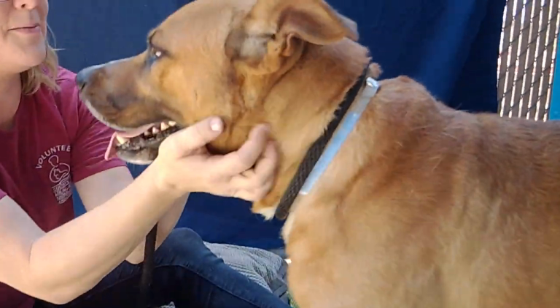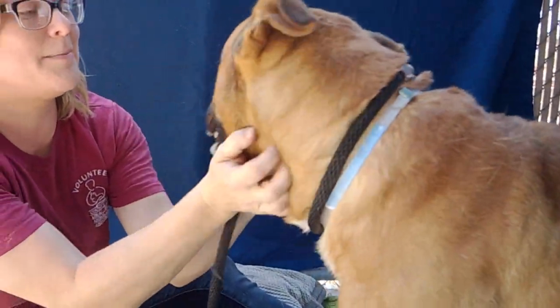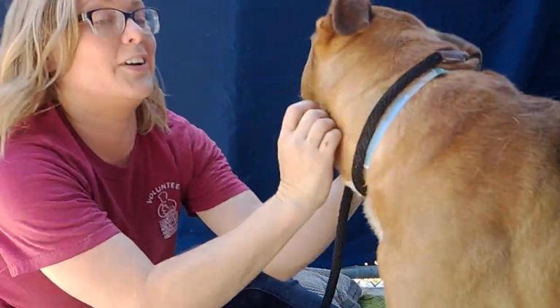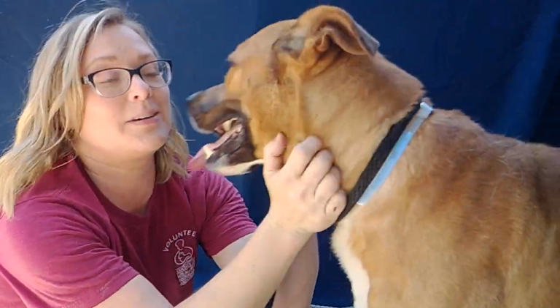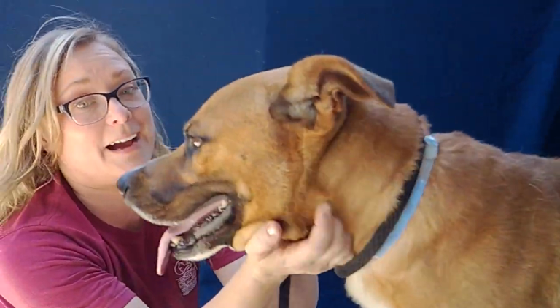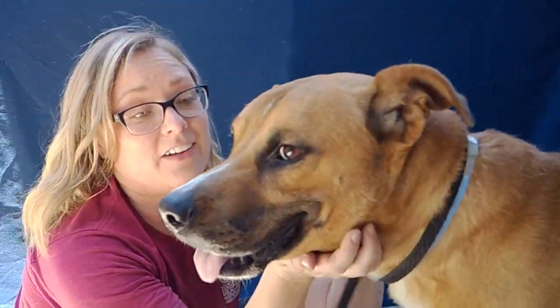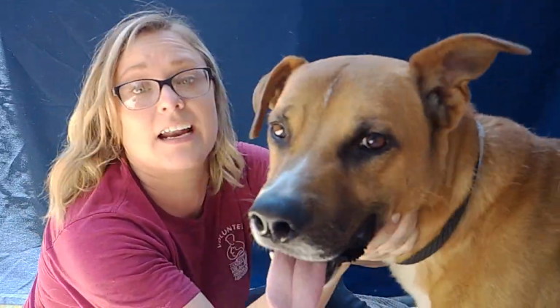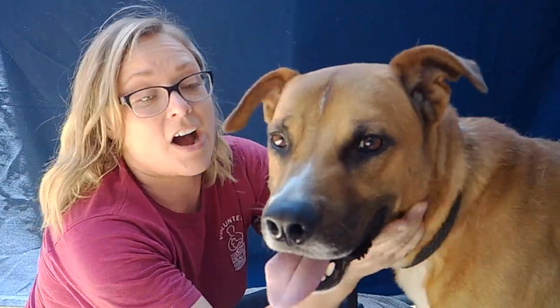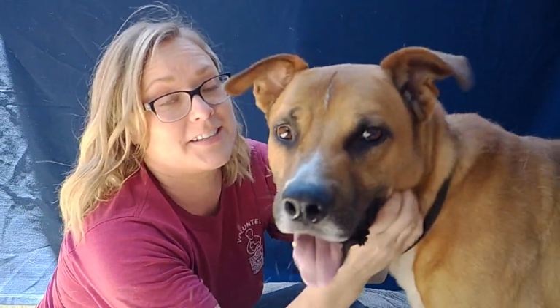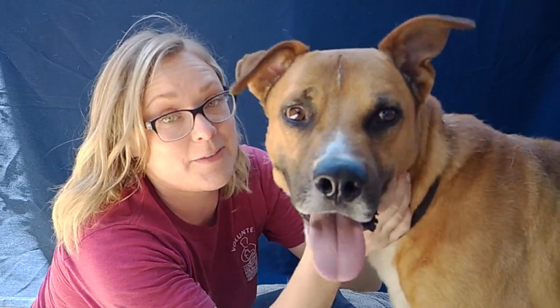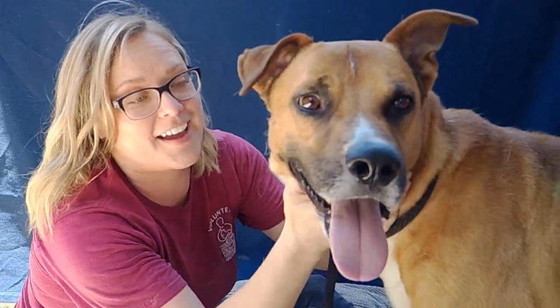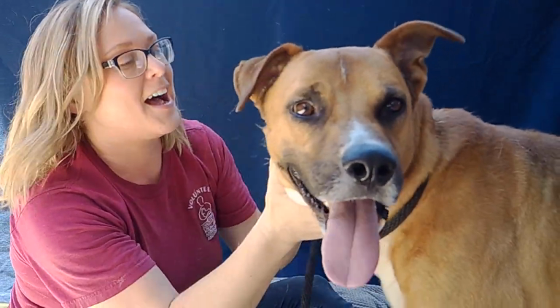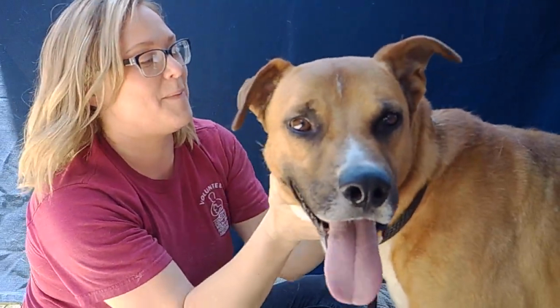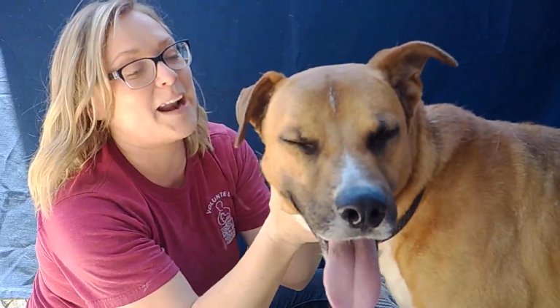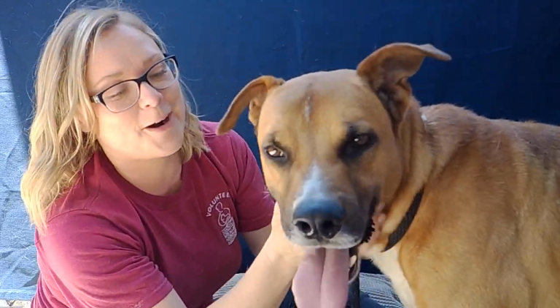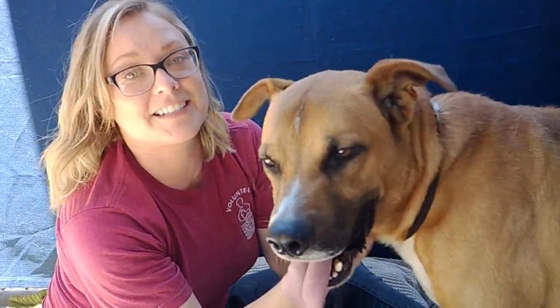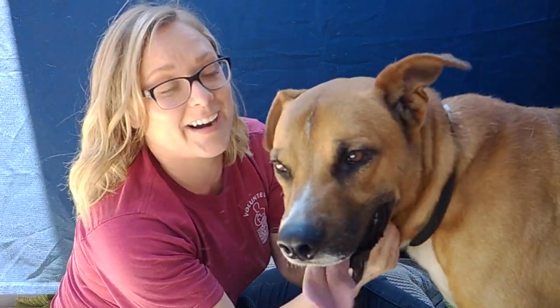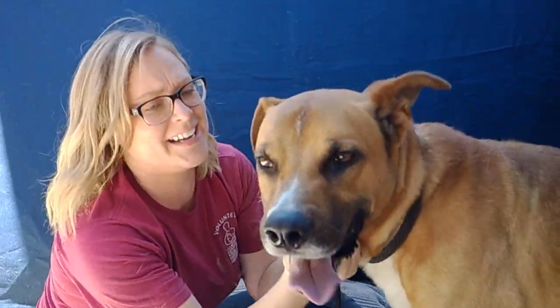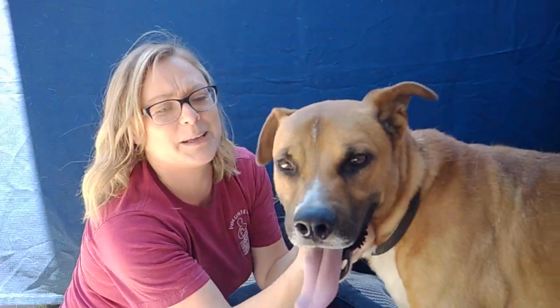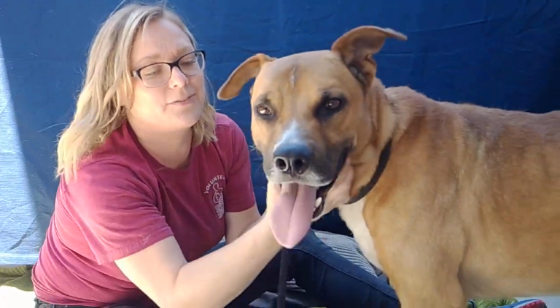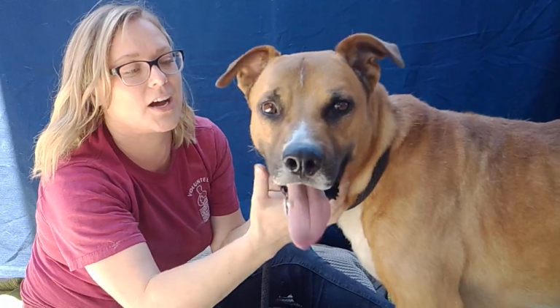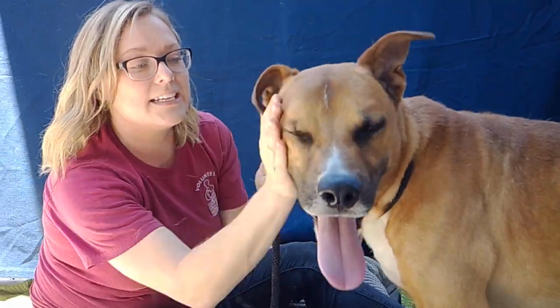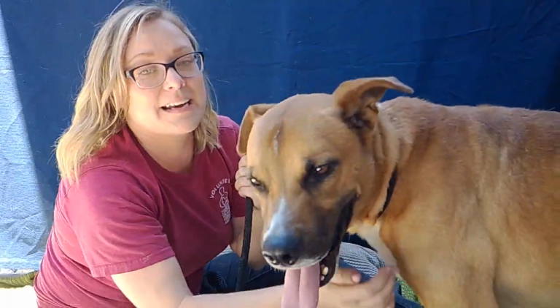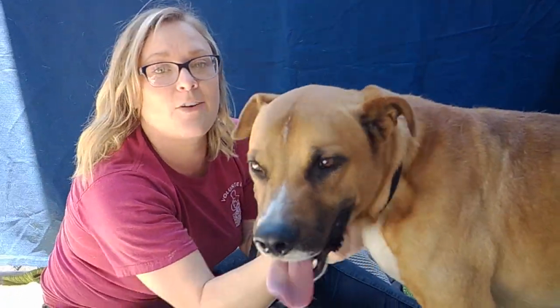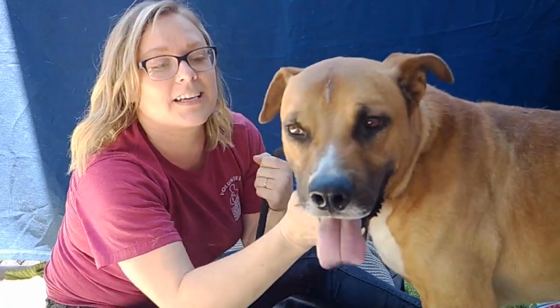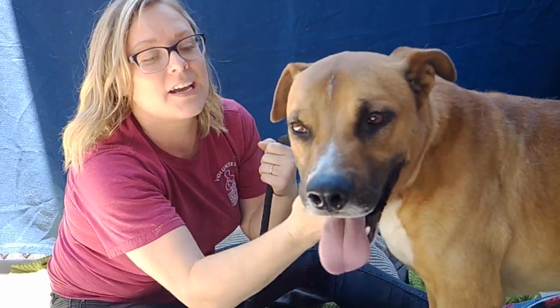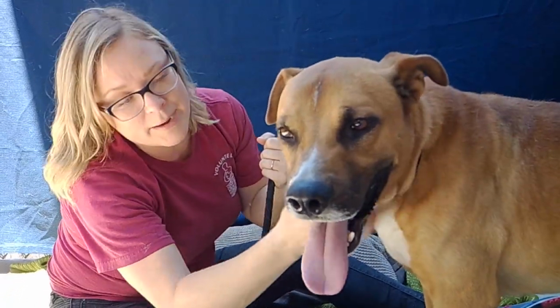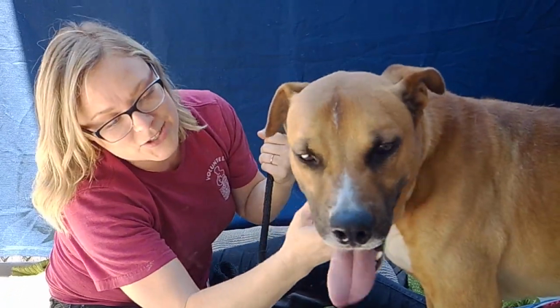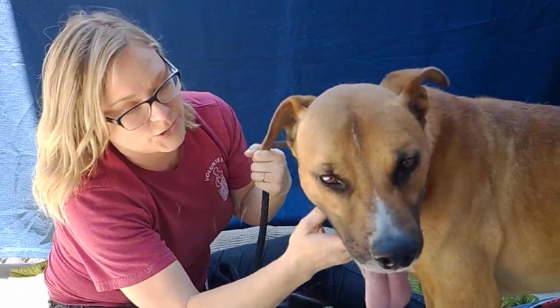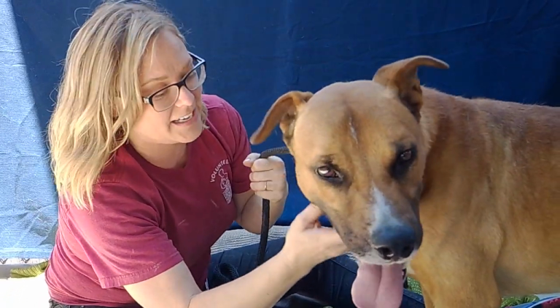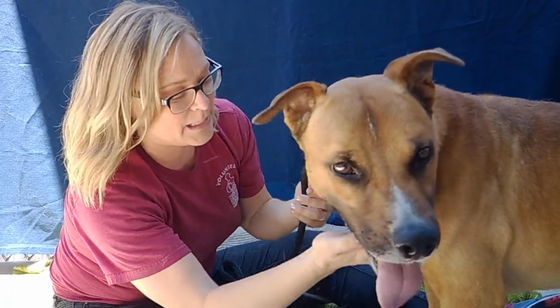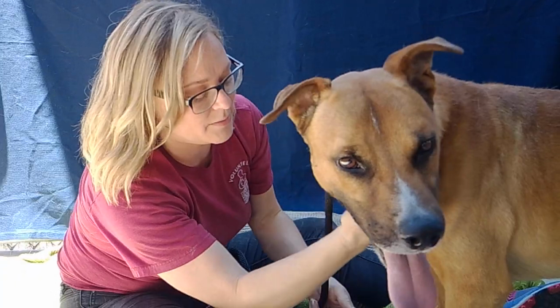Once I got him out of the kennel, he was so excited to be out. As you can tell, he wants to smell everything. I had him before — we were wrestling around. He's a really playful dog. He needs to be in an active home where he's going to get the right amount of exercise and training to be the best pup he can be.